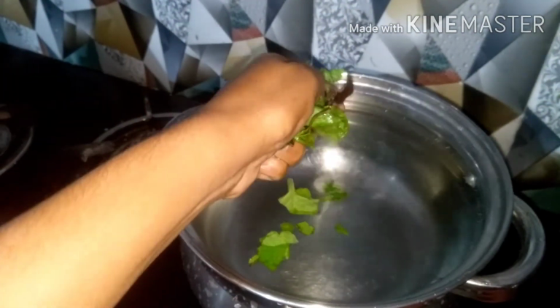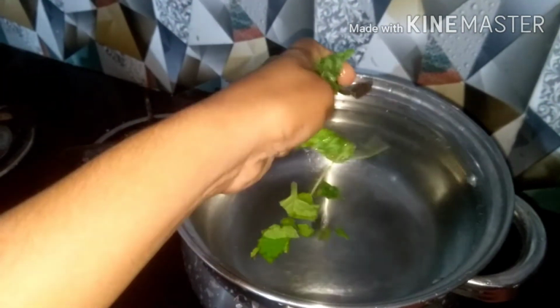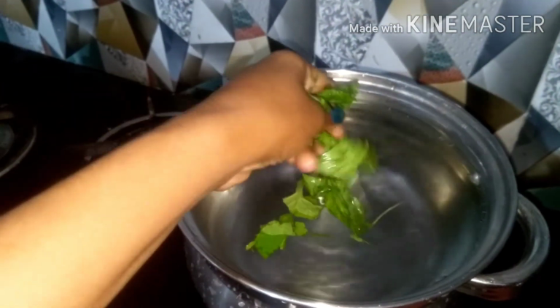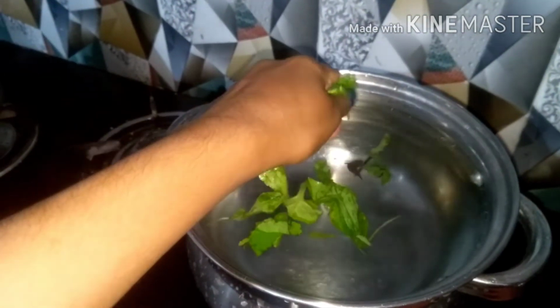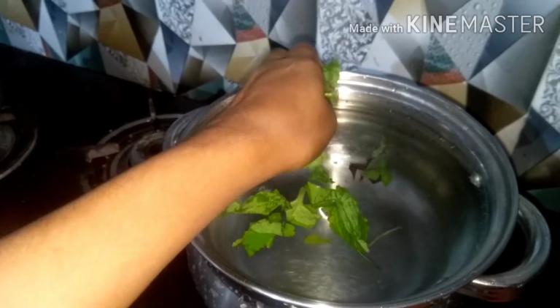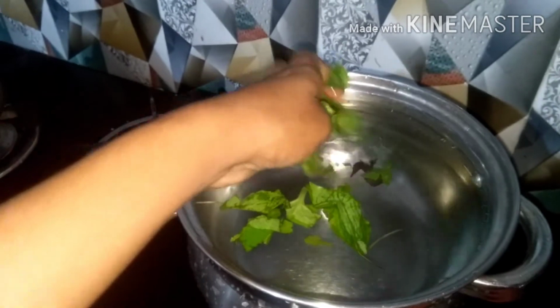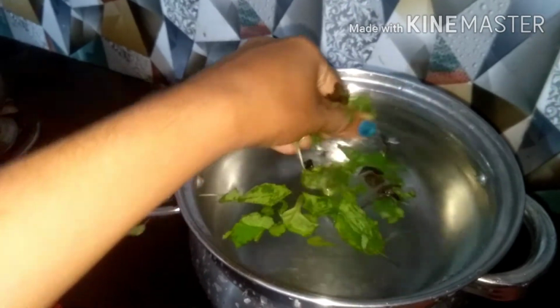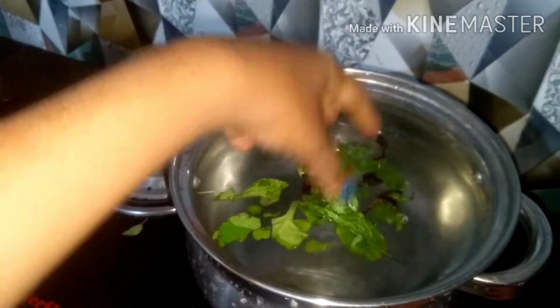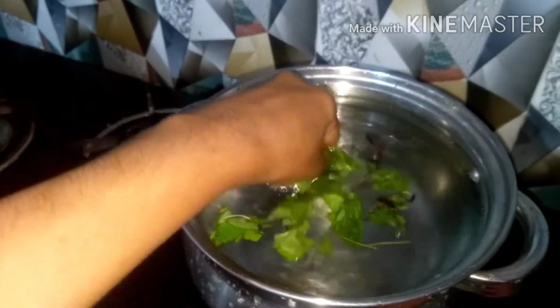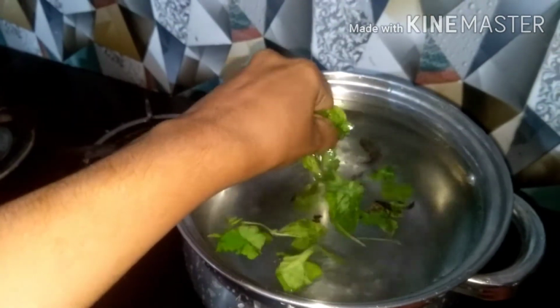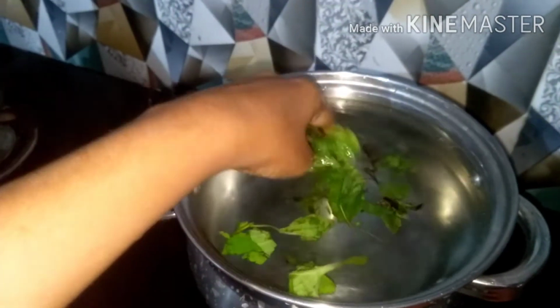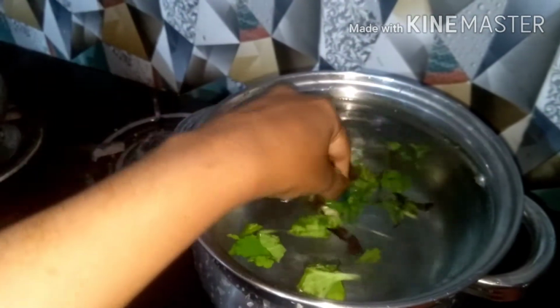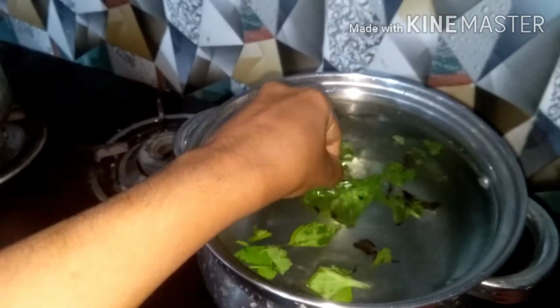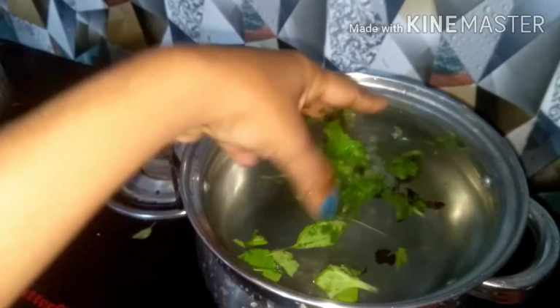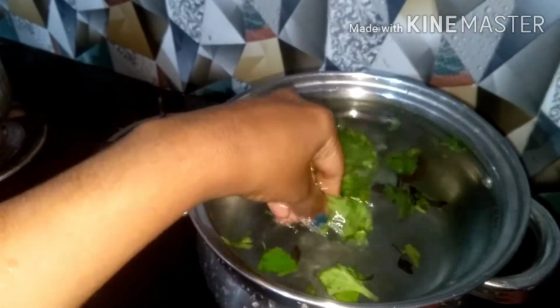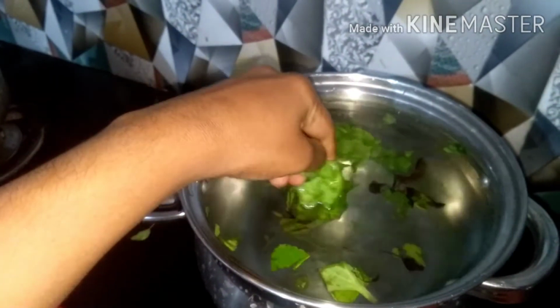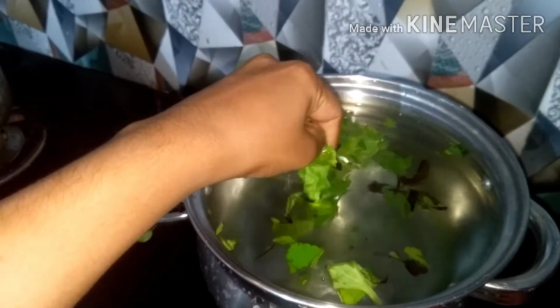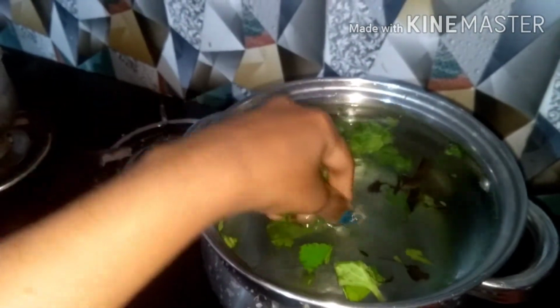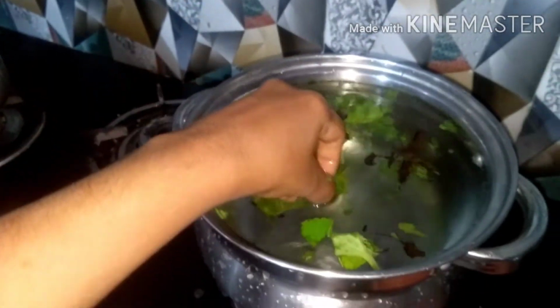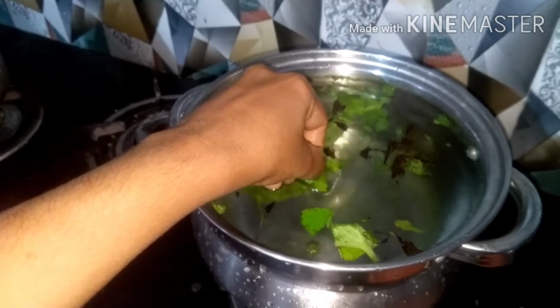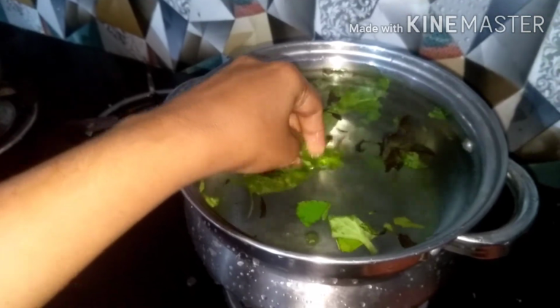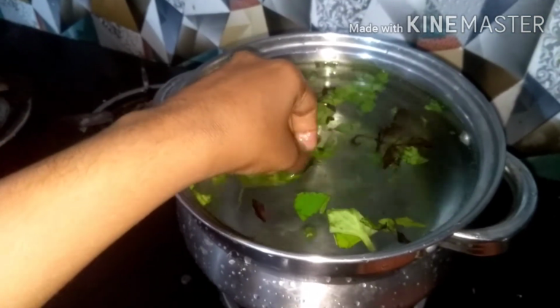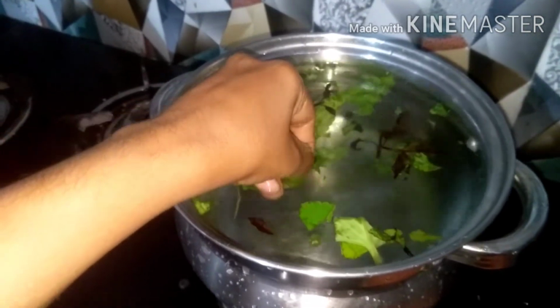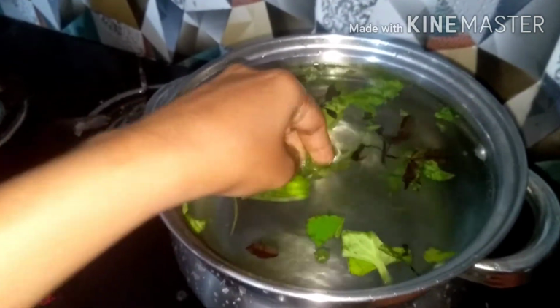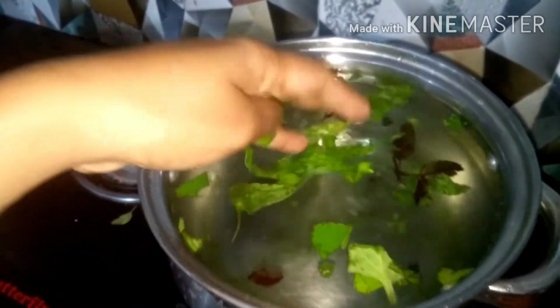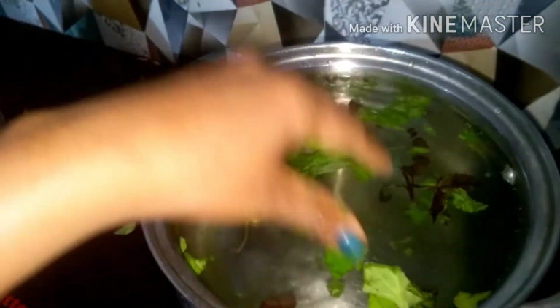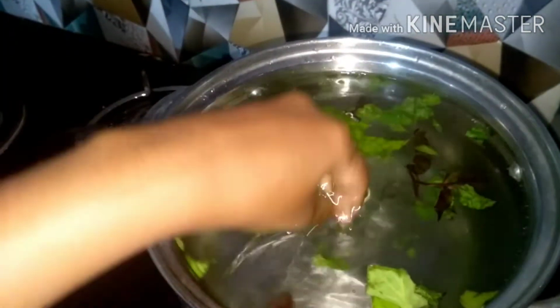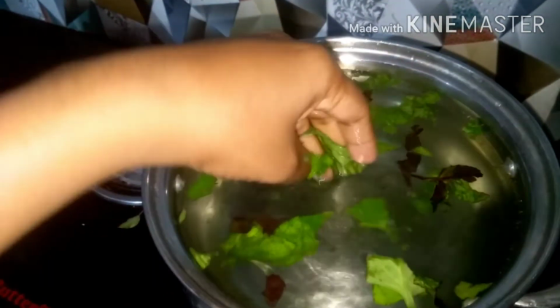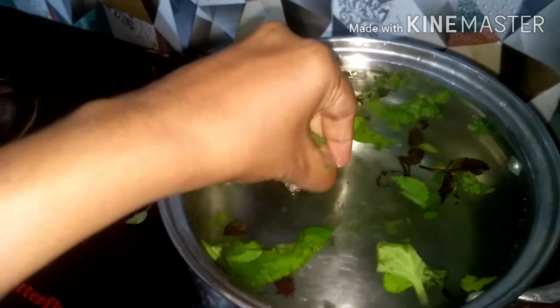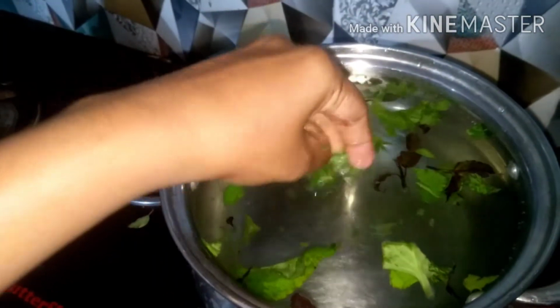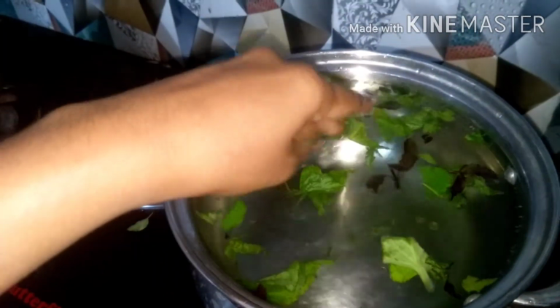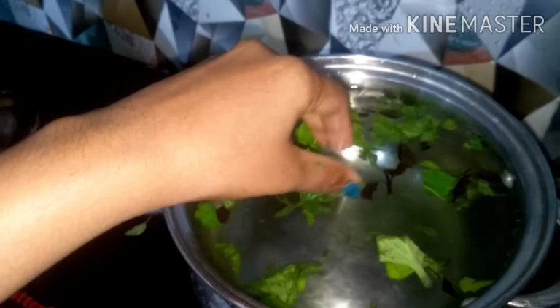Stir well and then squeeze these leaves into it, and then start warming the water in a very low flame. Then I am stirring it.